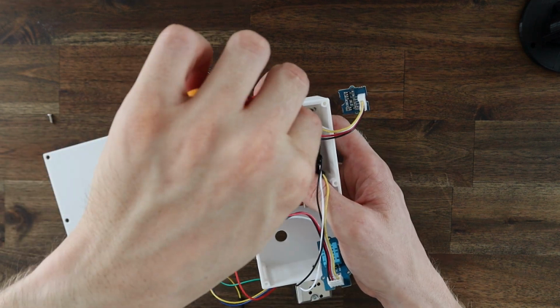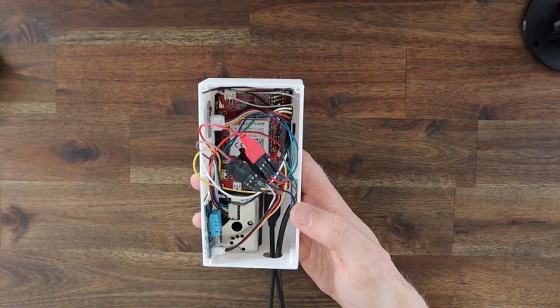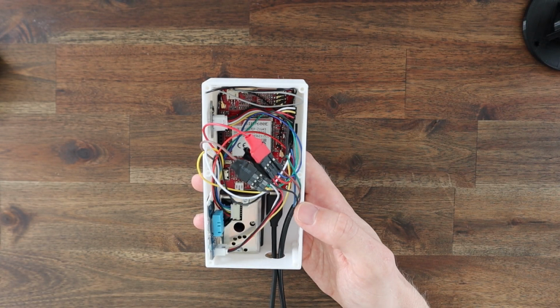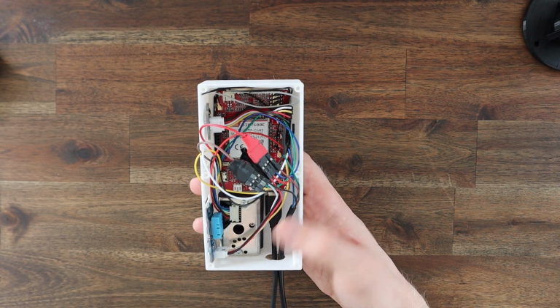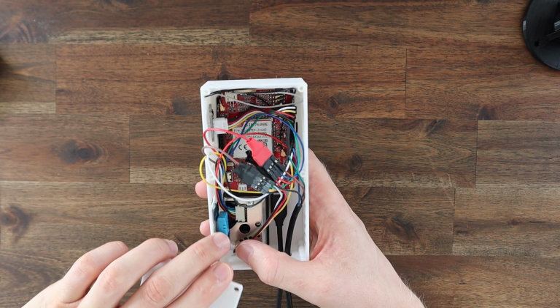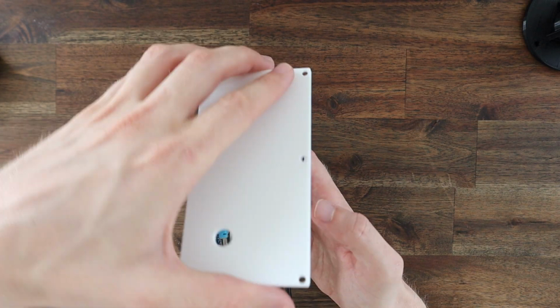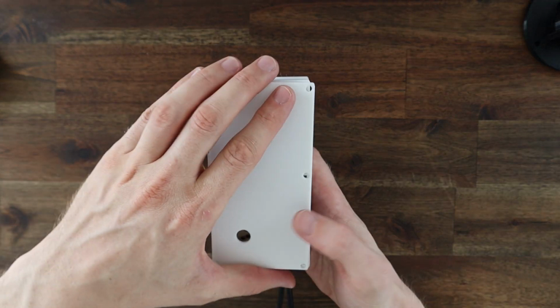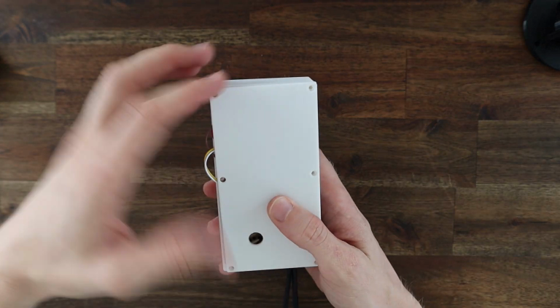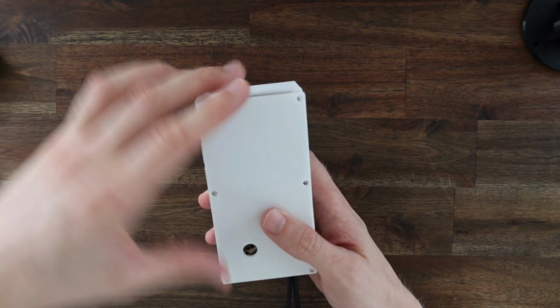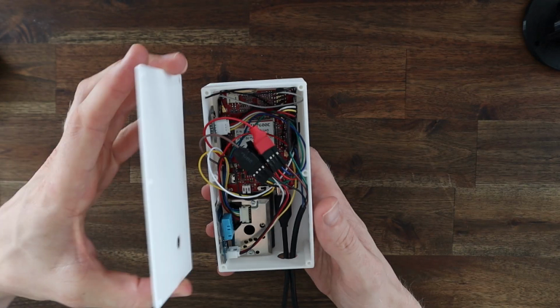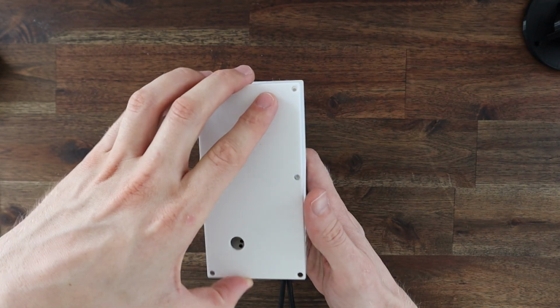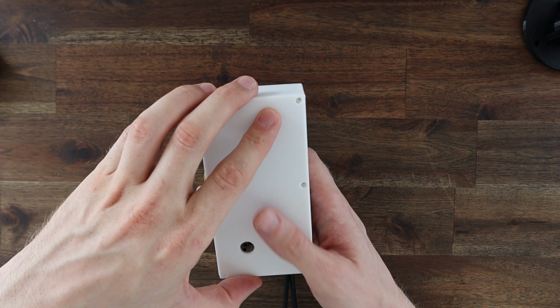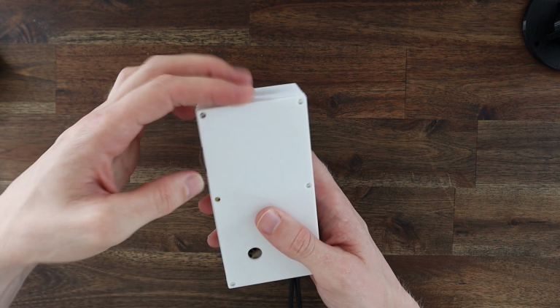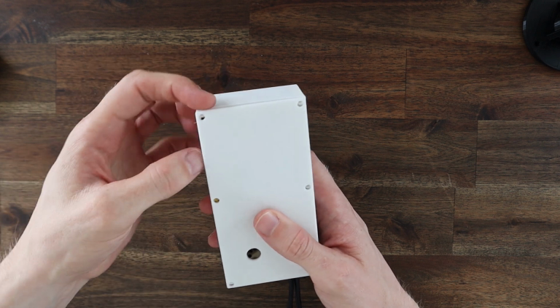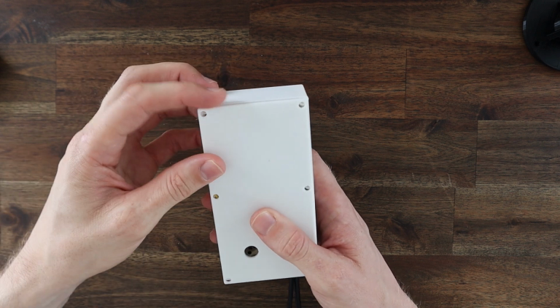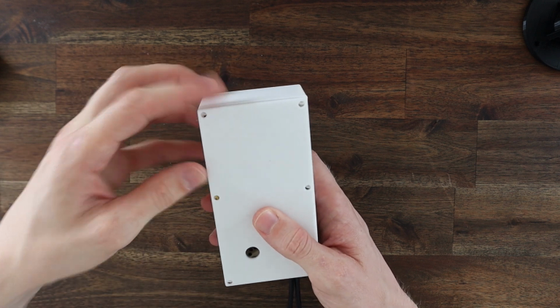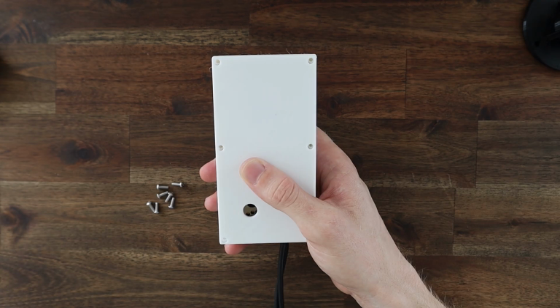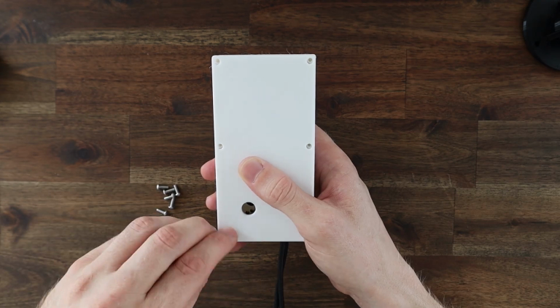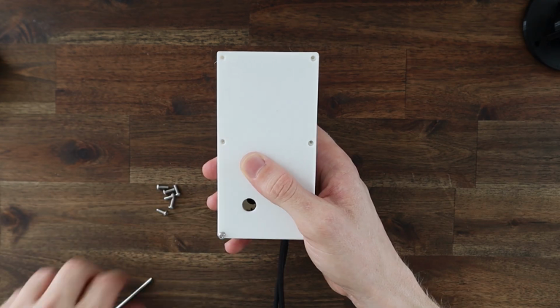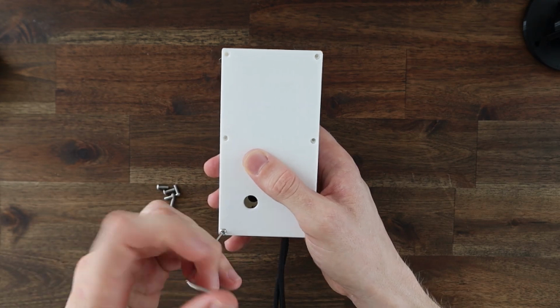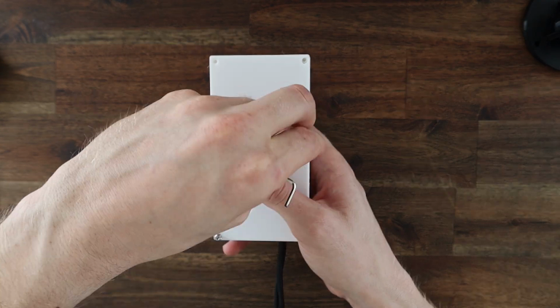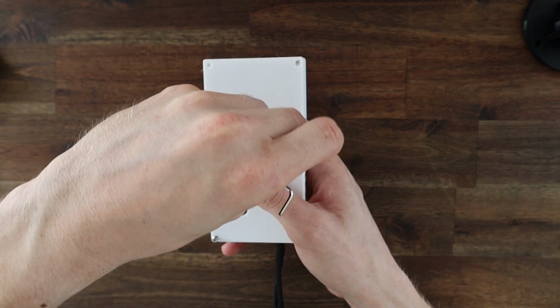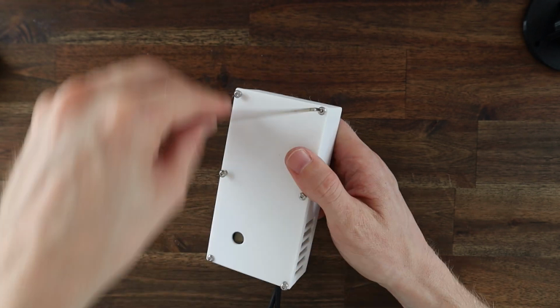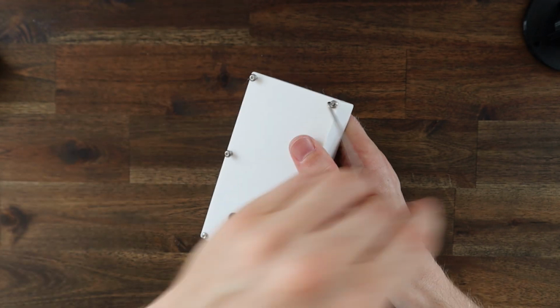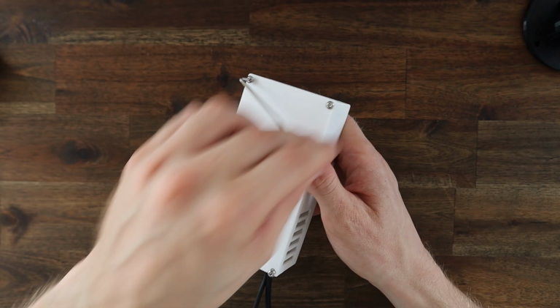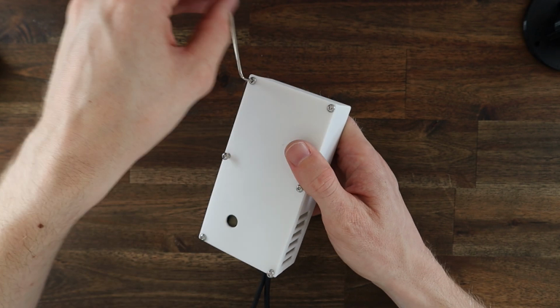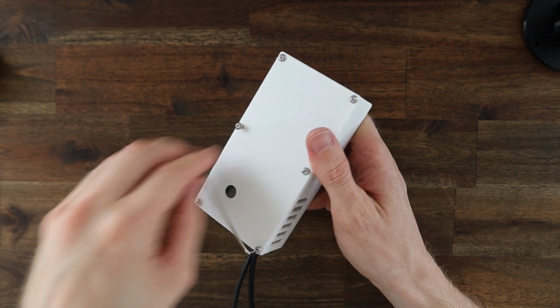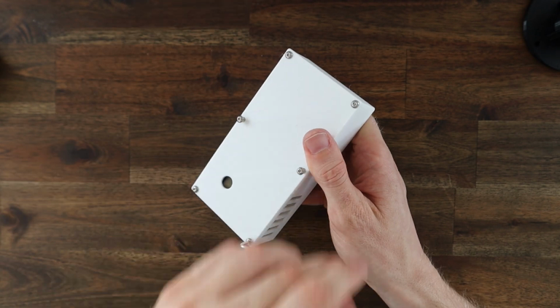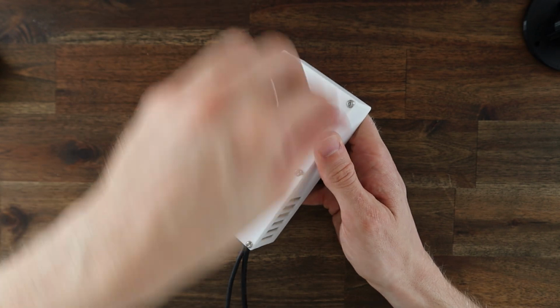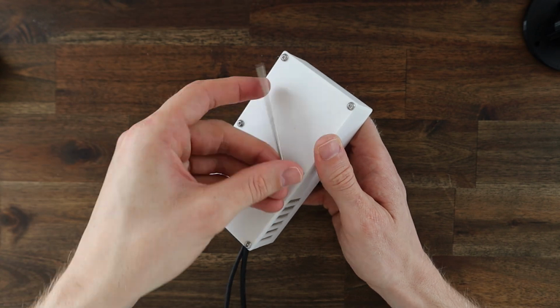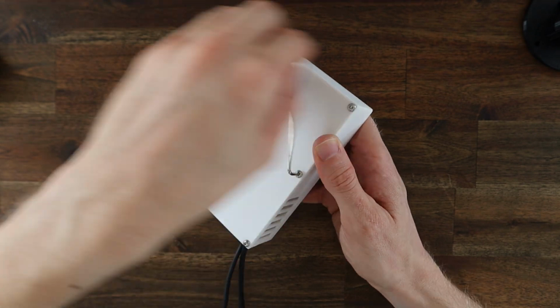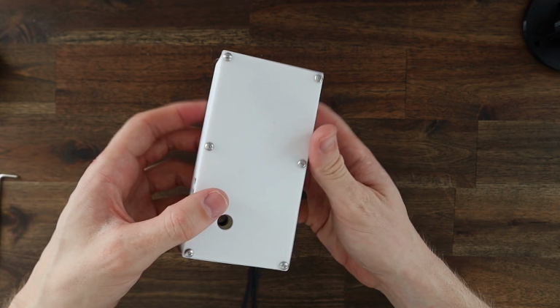I was initially going to add the original battery, but it's only 1000mAh and I suspect this 4G board is going to draw a lot more power than the original one, so this probably won't provide much benefit. I'll instead use a USB cable to power it from a 30,000mAh power bank.